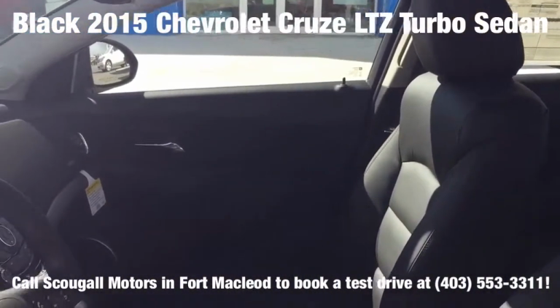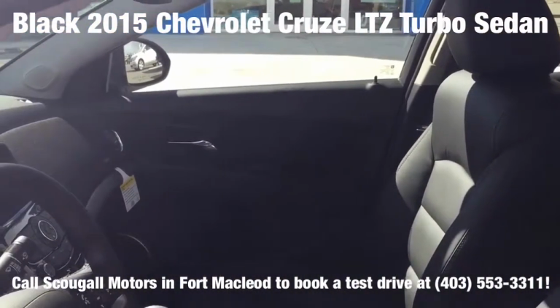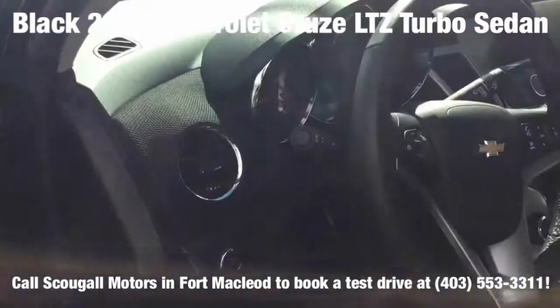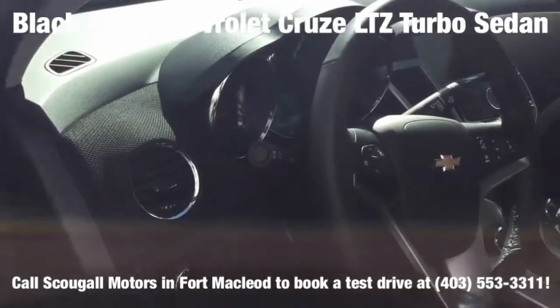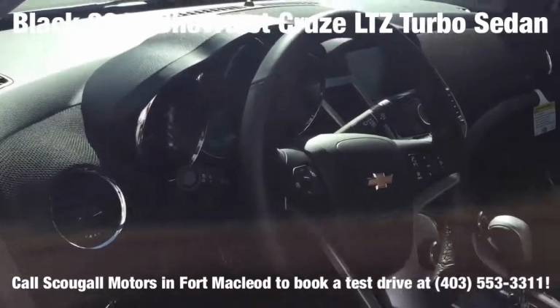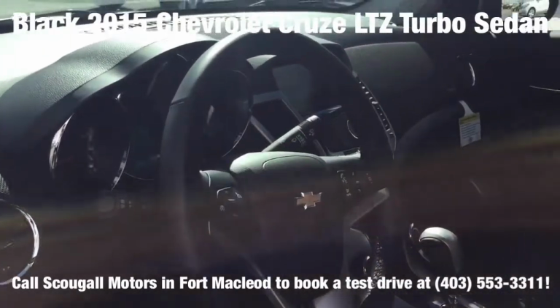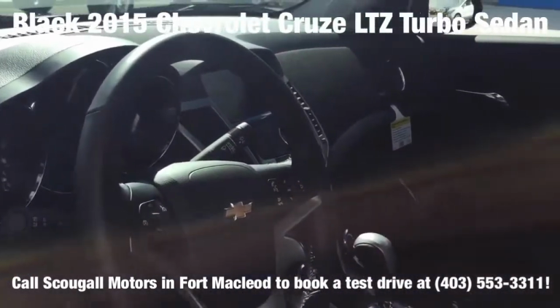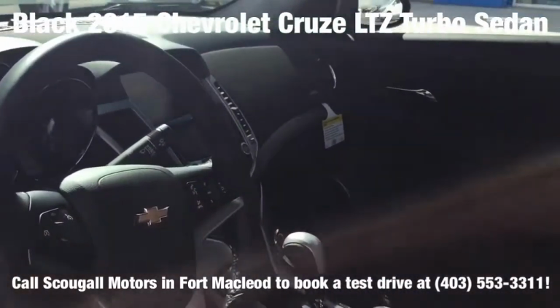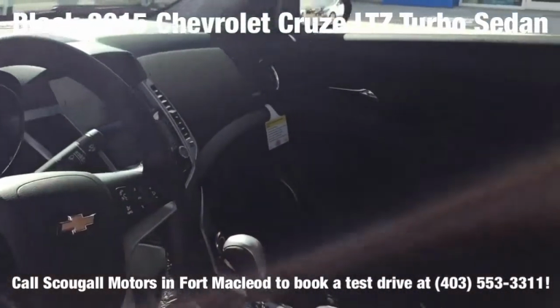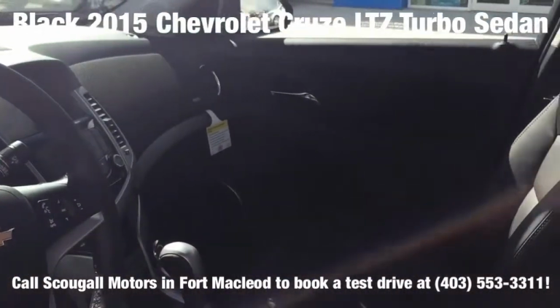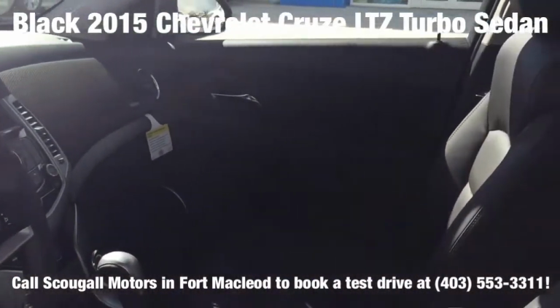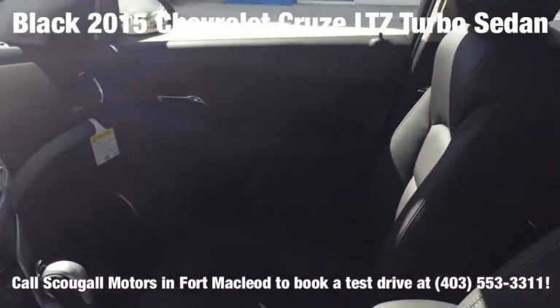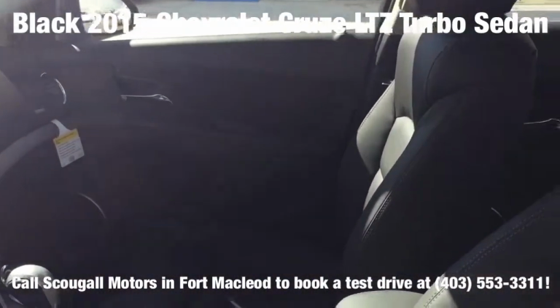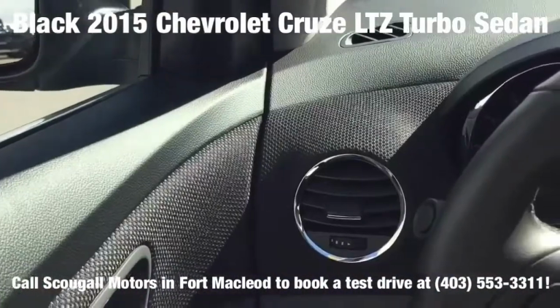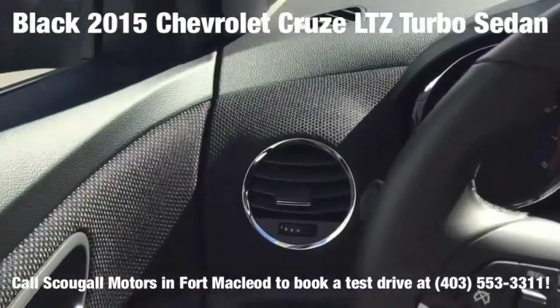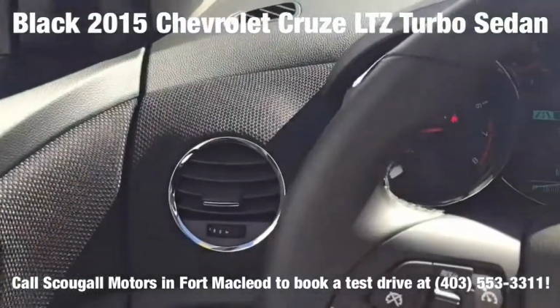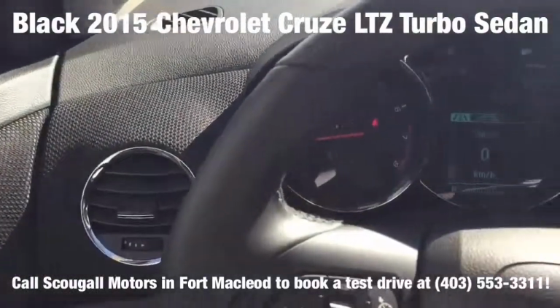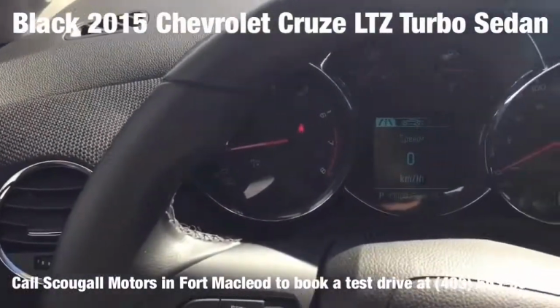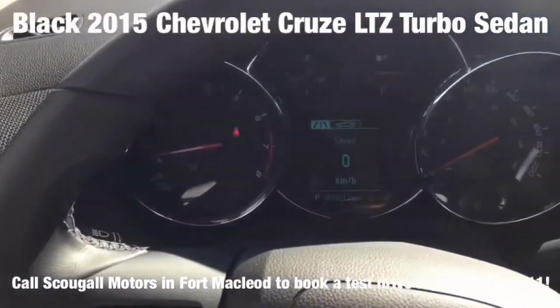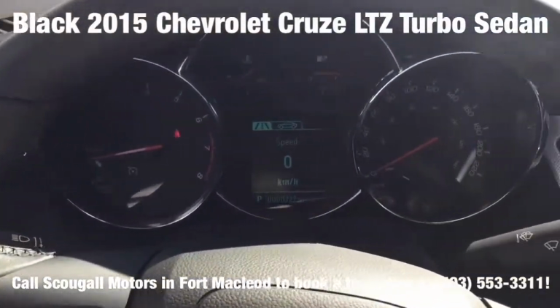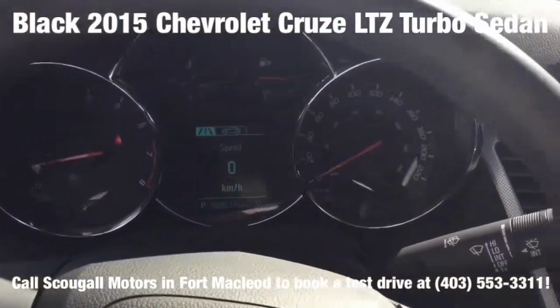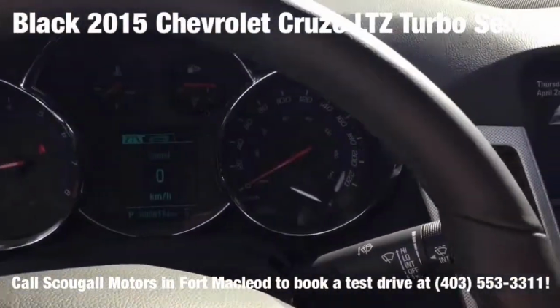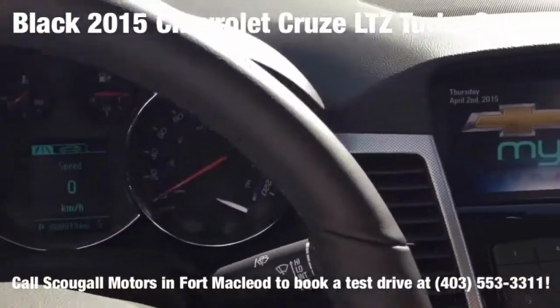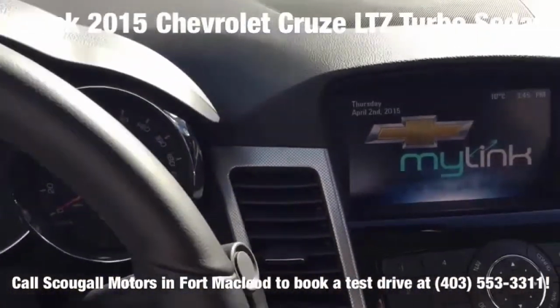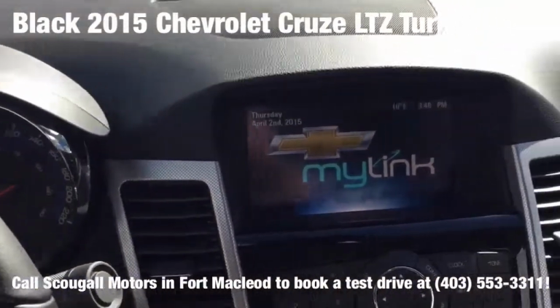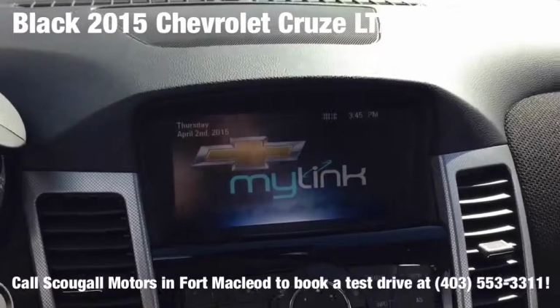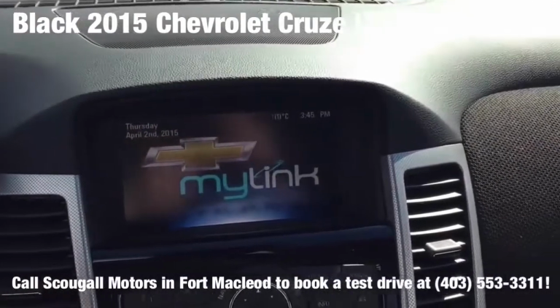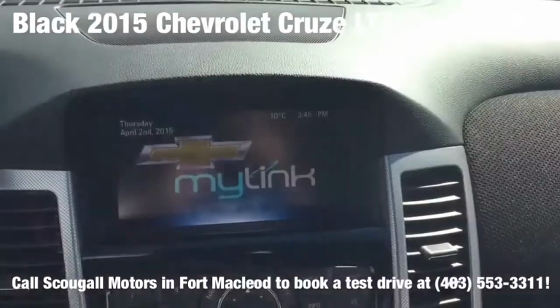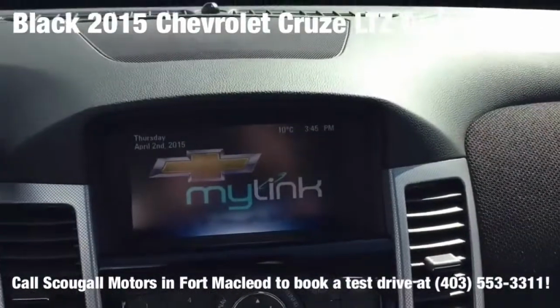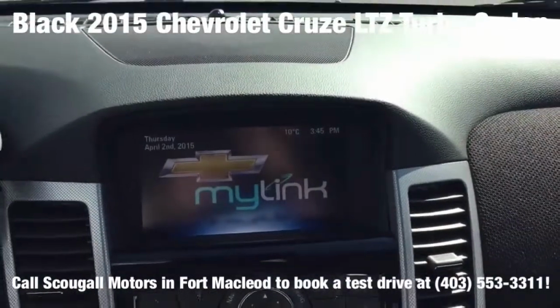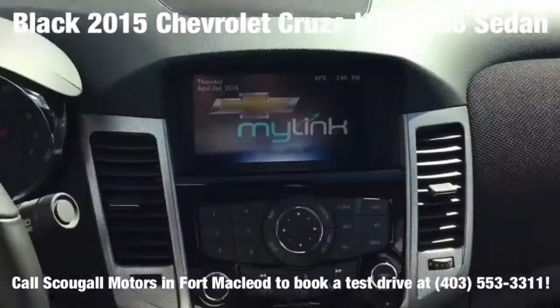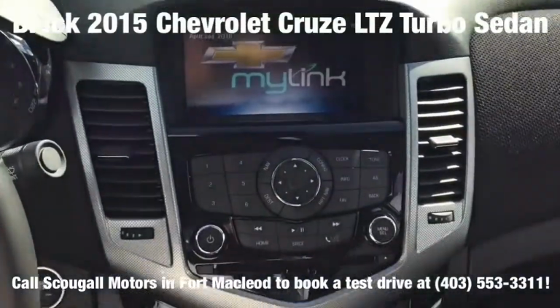It's fully loaded with keyless access, easy key passive entry and push button start, power door locks, remote start, climate control, power sliding glass sunroof, 18-inch split 5-spoke aluminum wheels, and a rear spoiler.